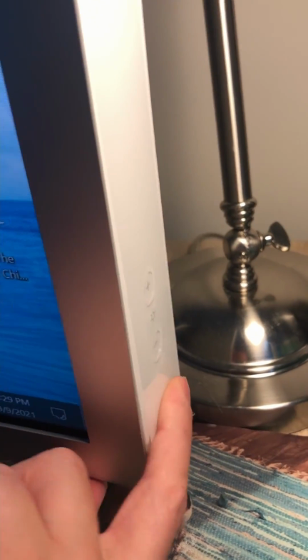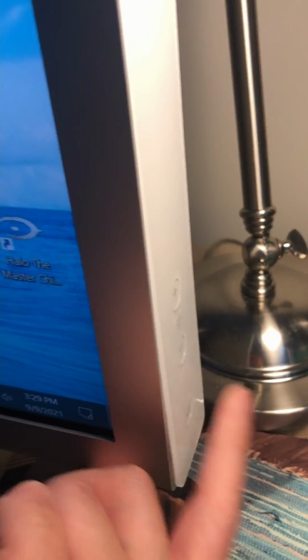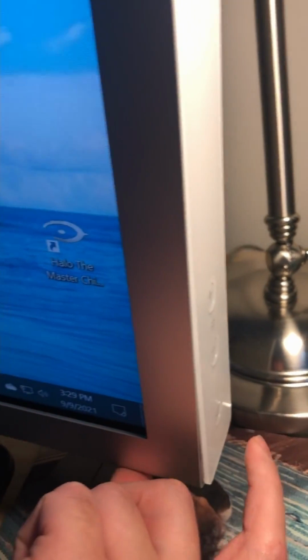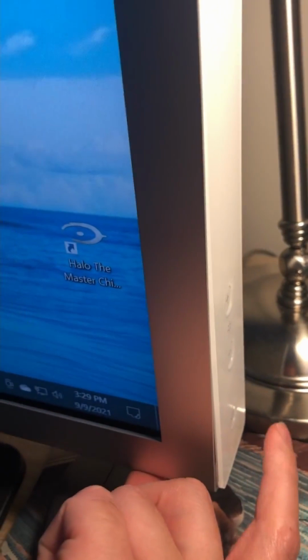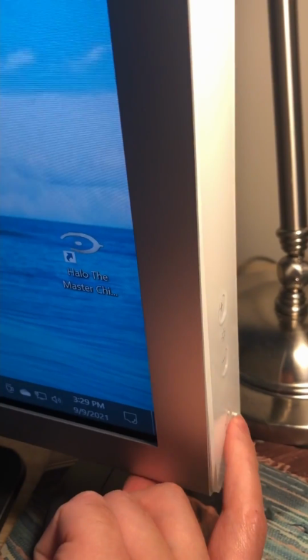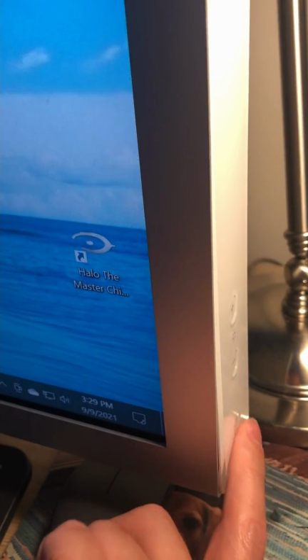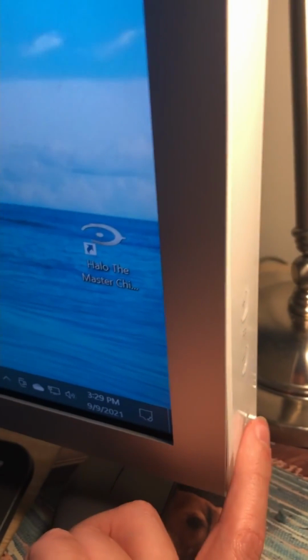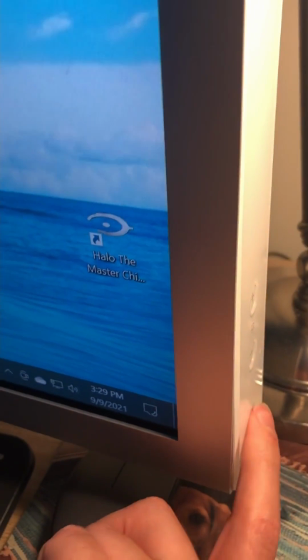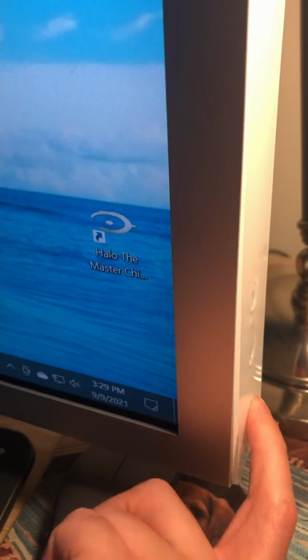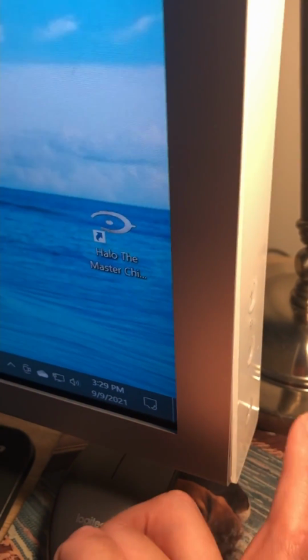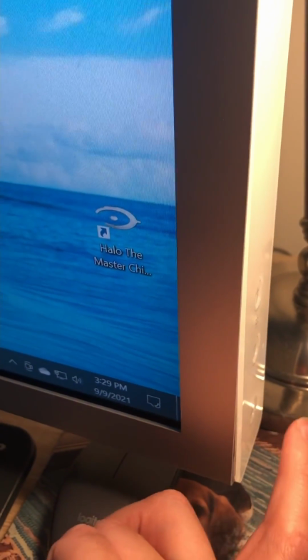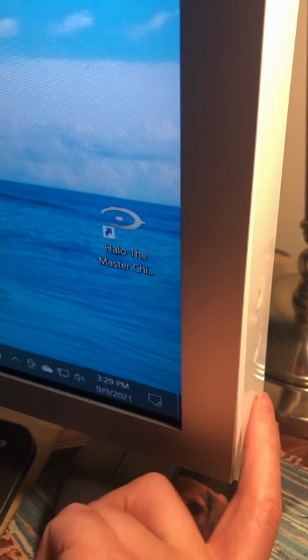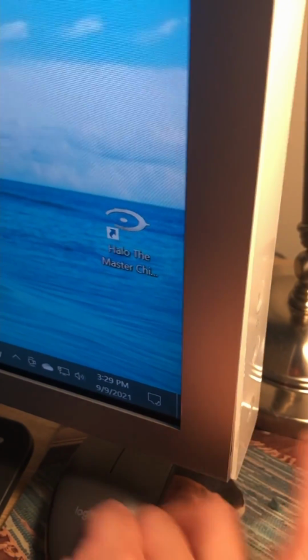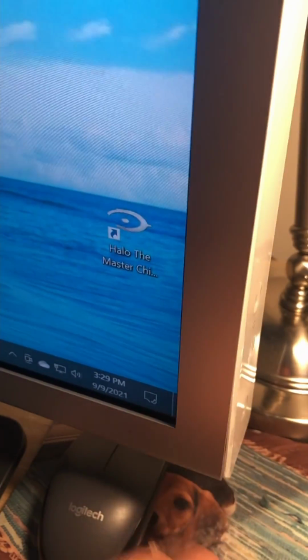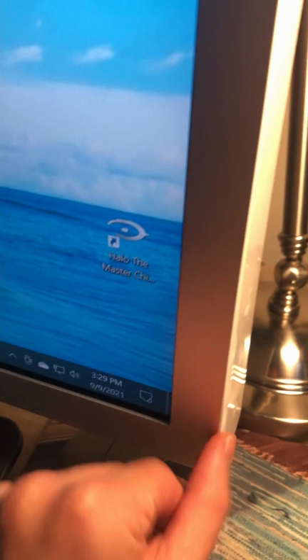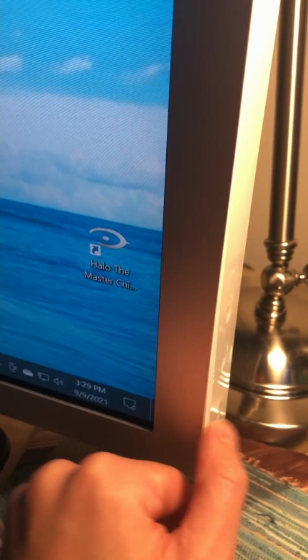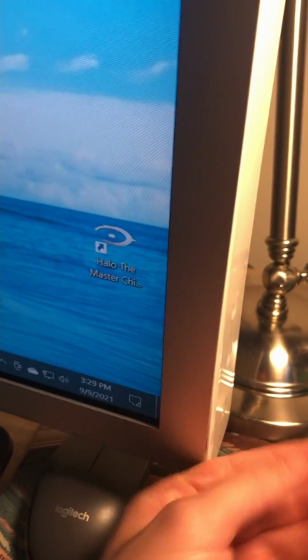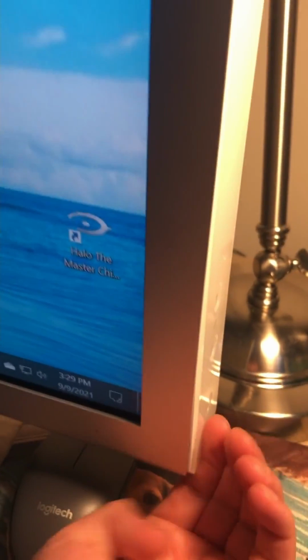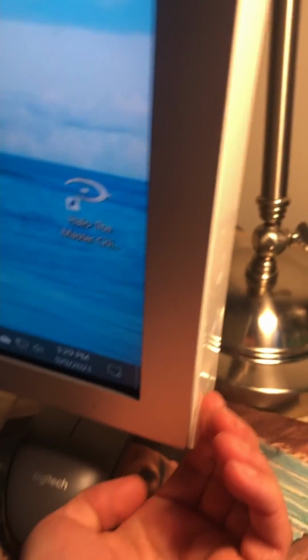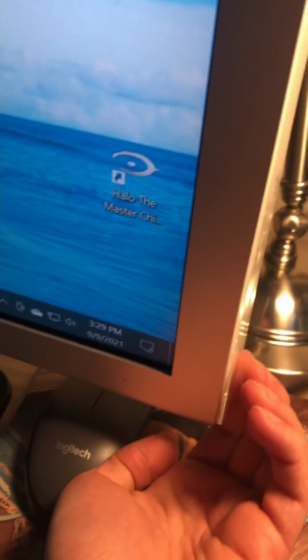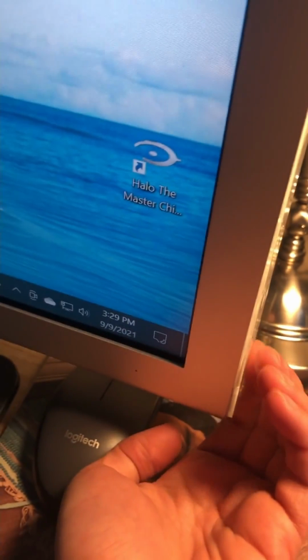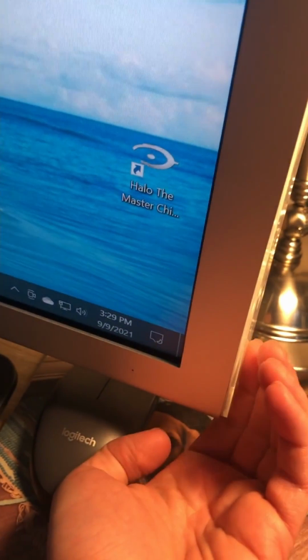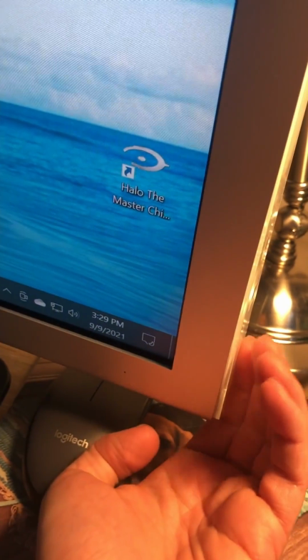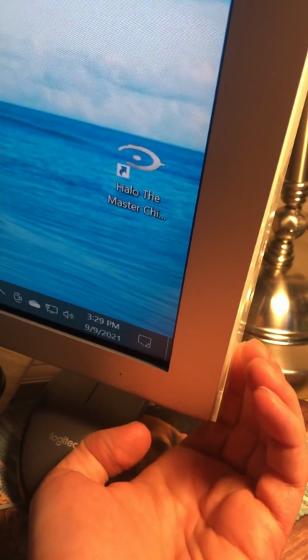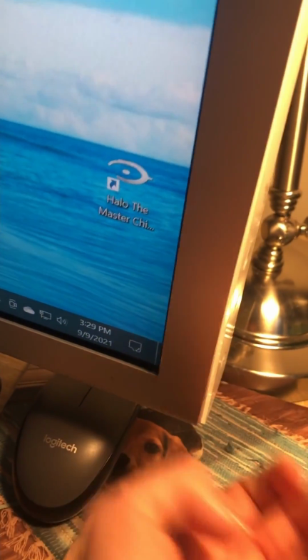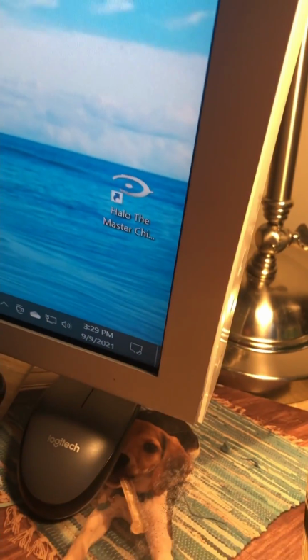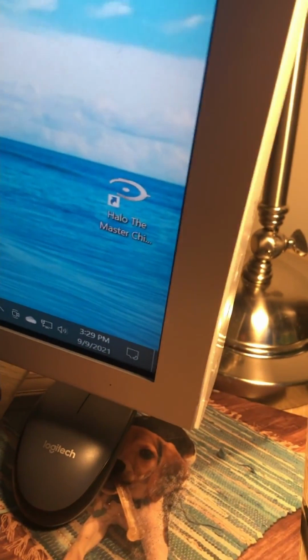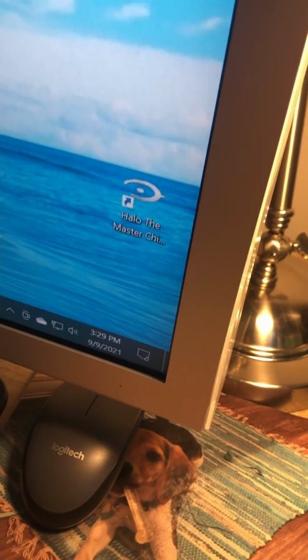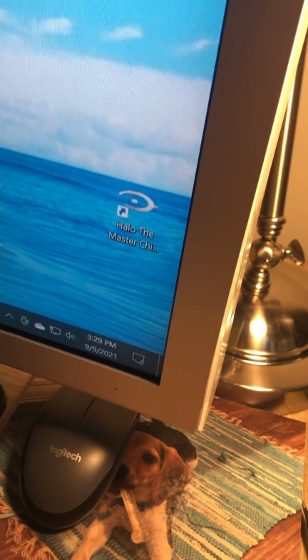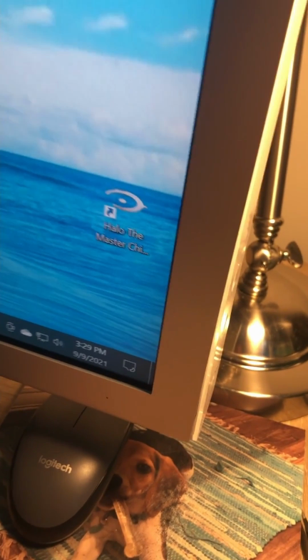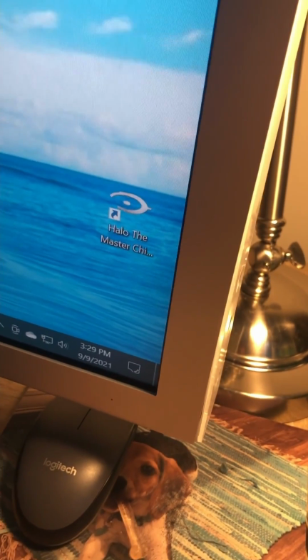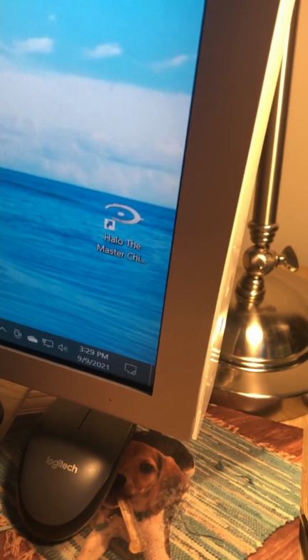It's very finicky. See, it's not doing anything now. It's a pain in the ass.